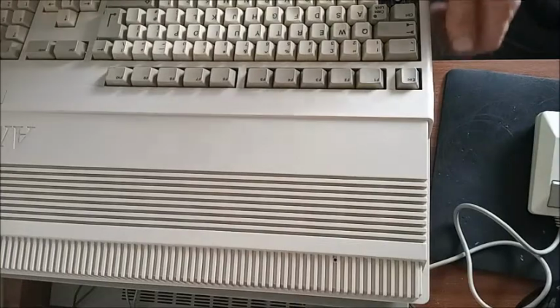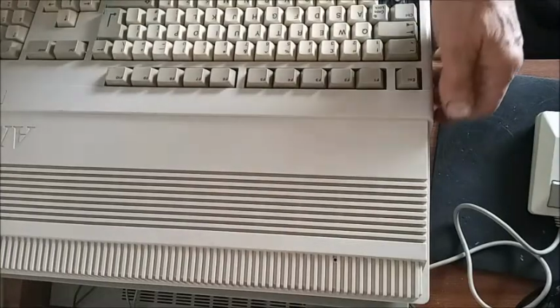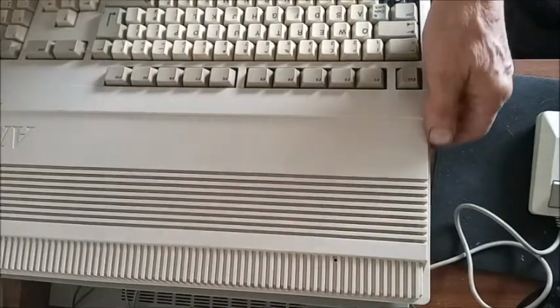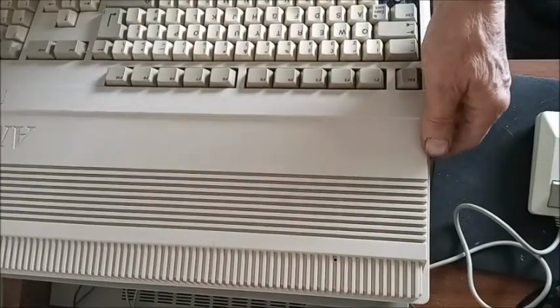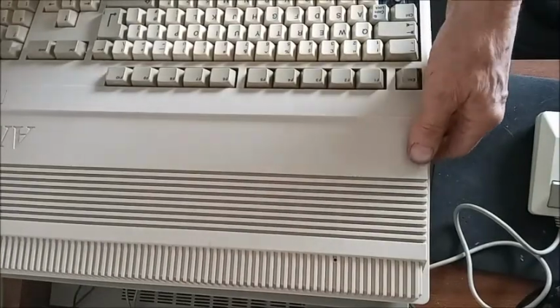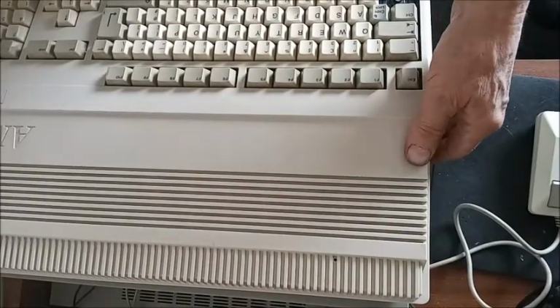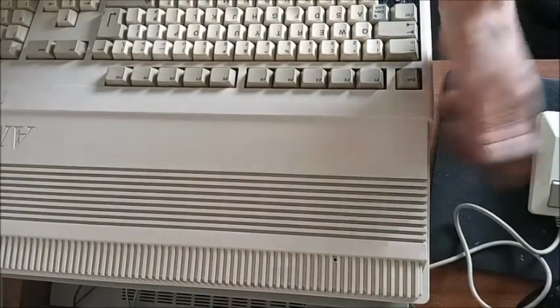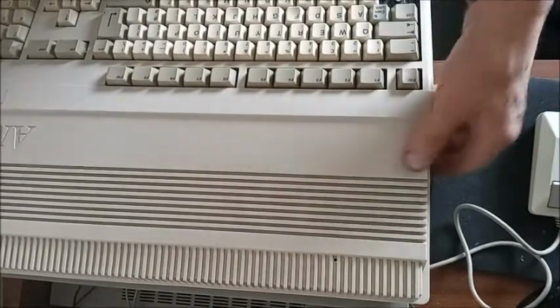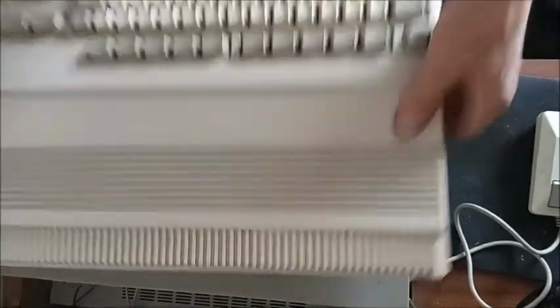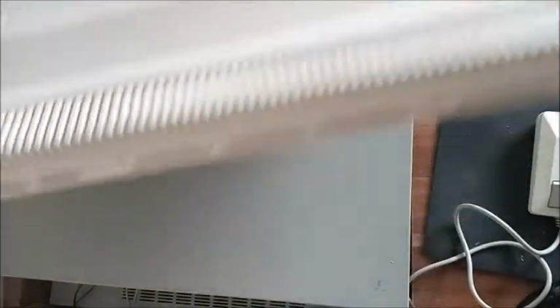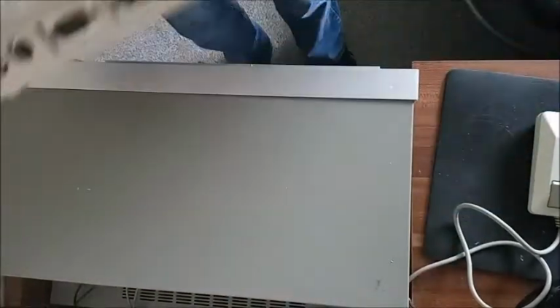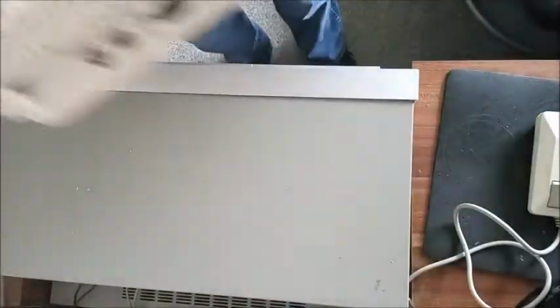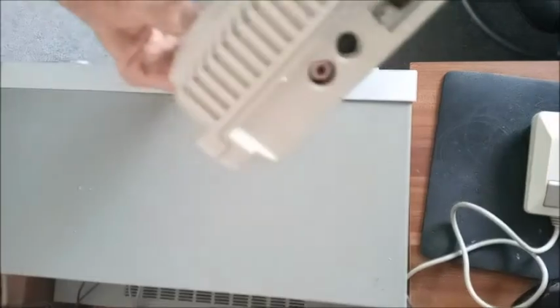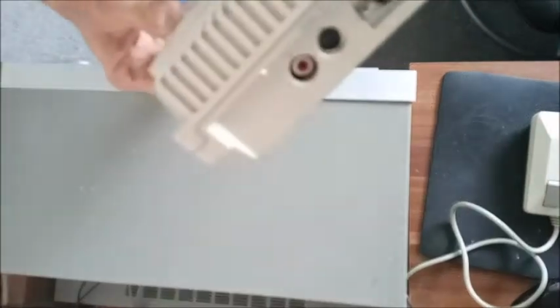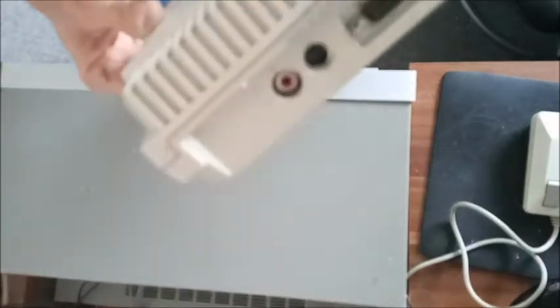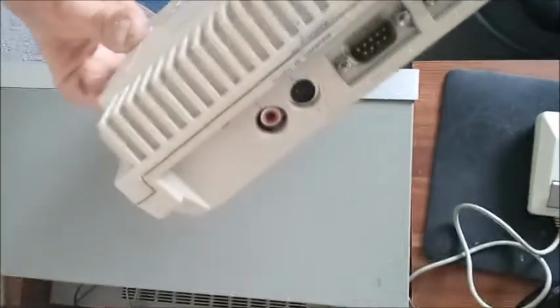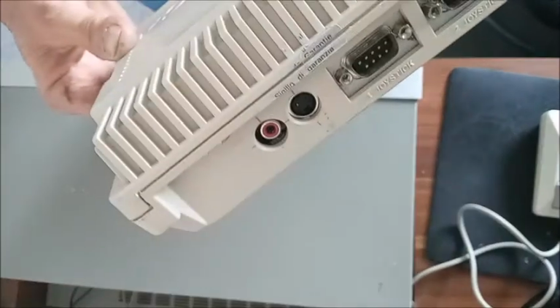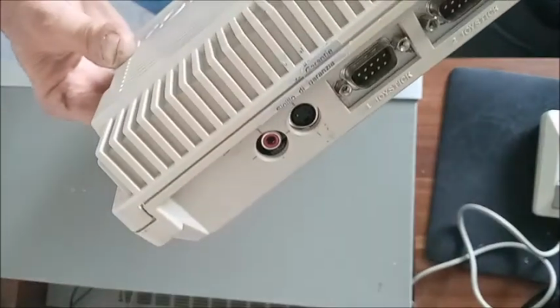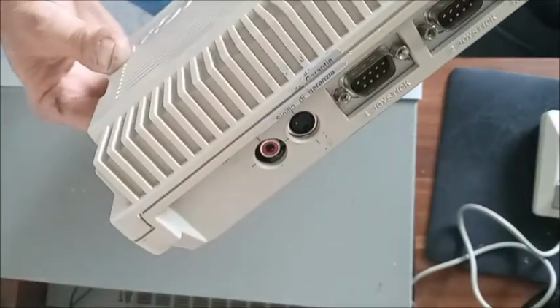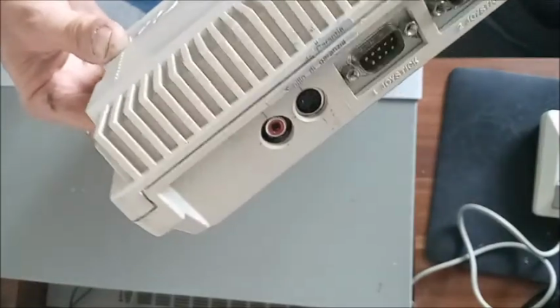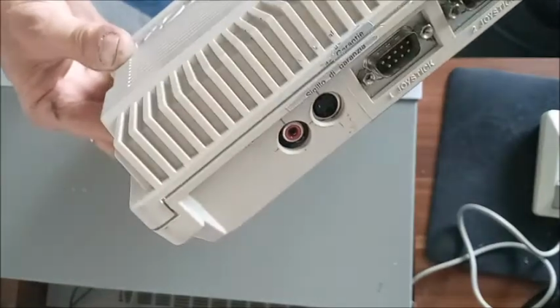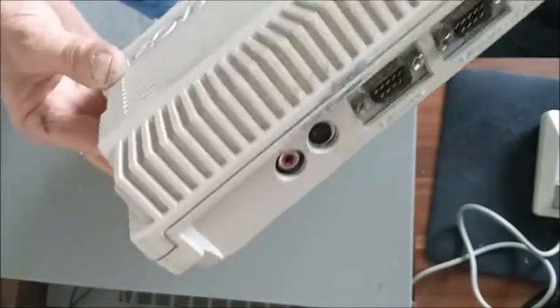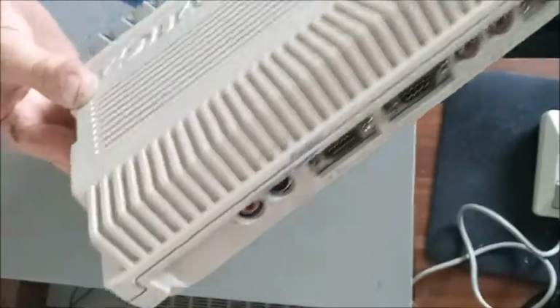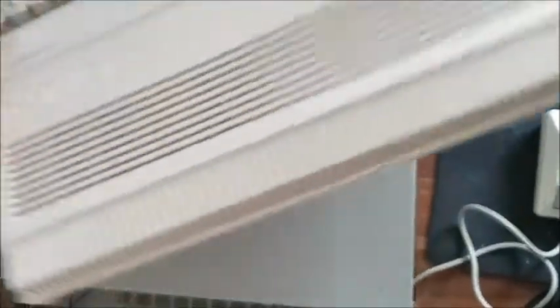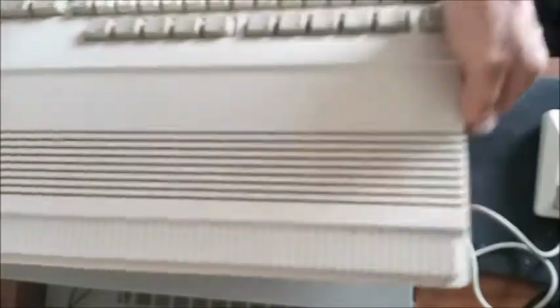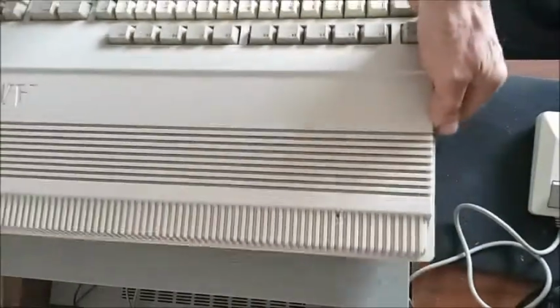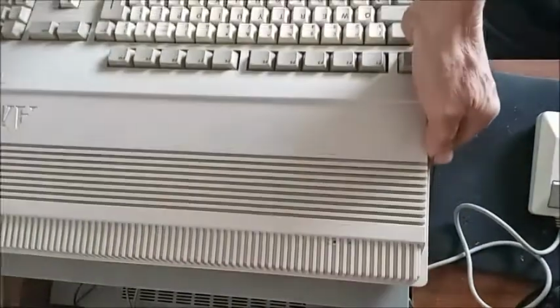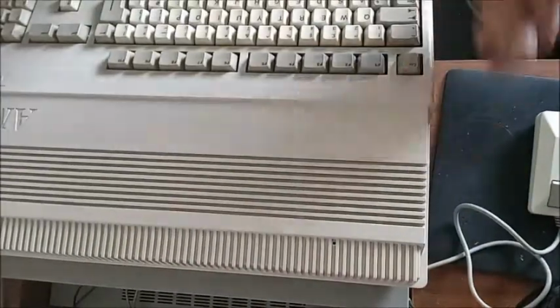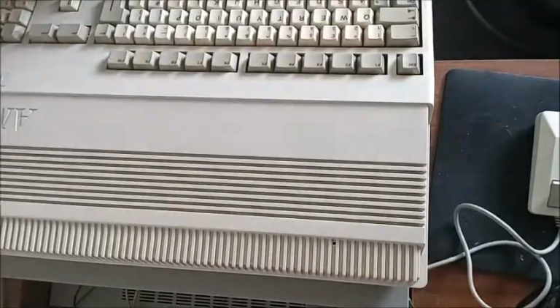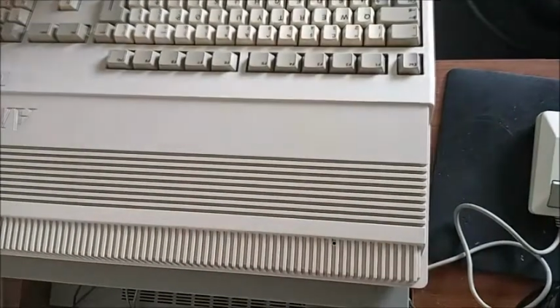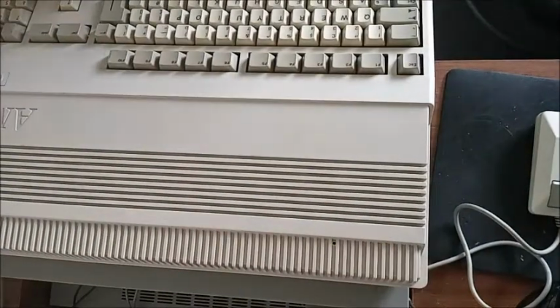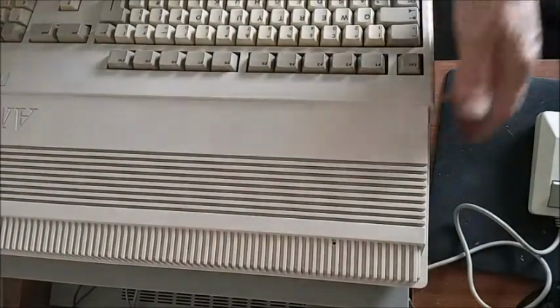Nice - Amiga's back together in one piece. There's the URF output, S-Video, and composite. So what we'll do now is plug it in, wire it up and give it a try.